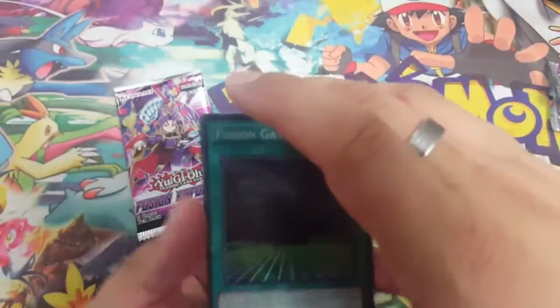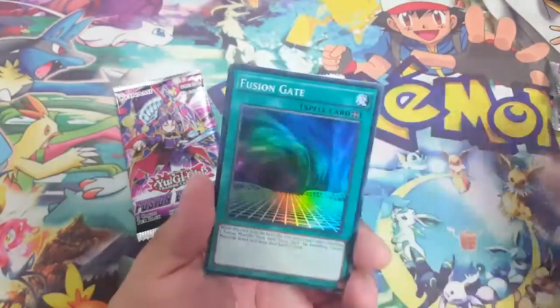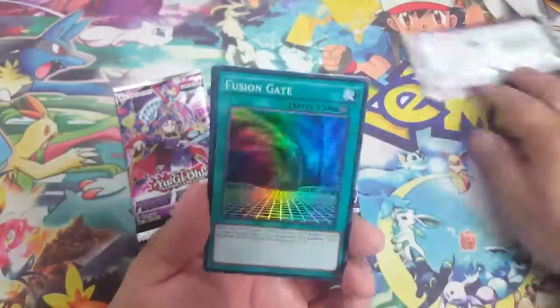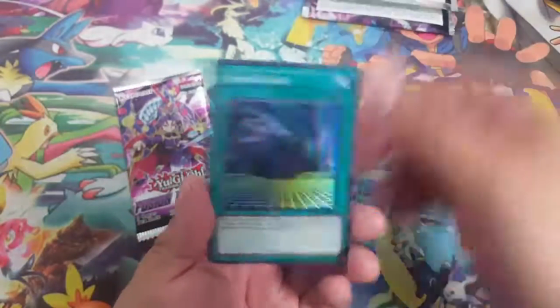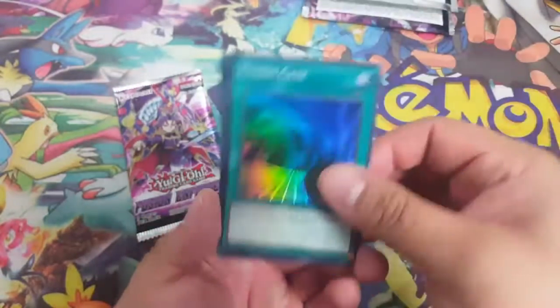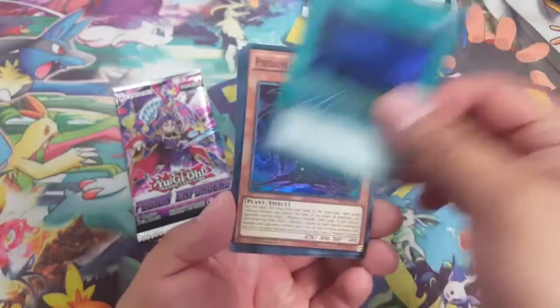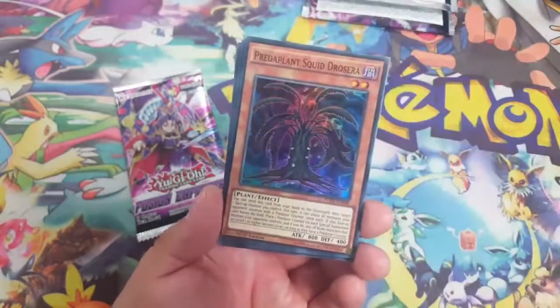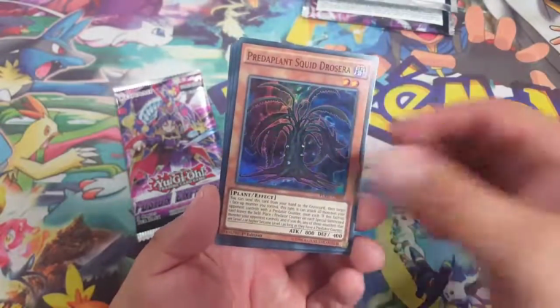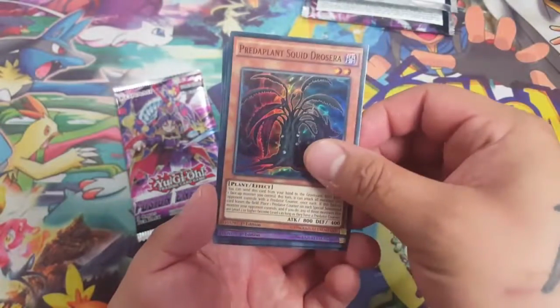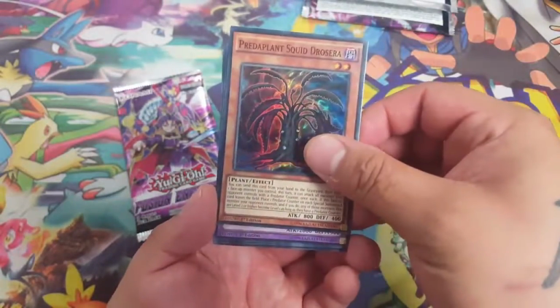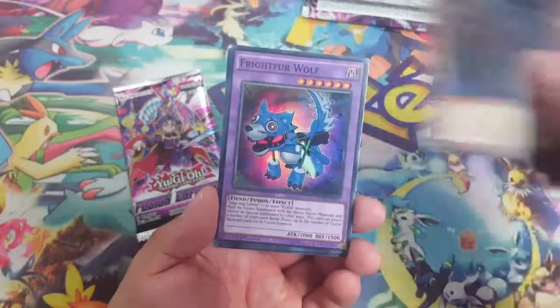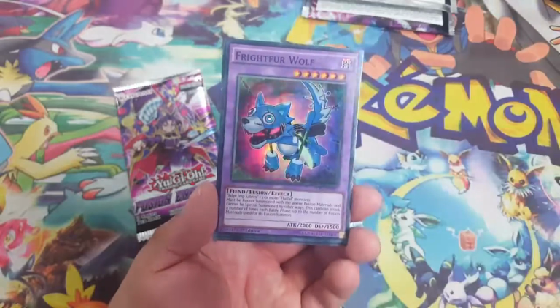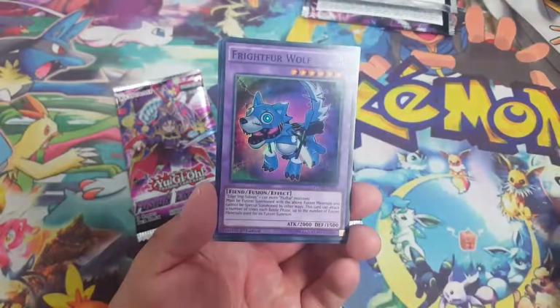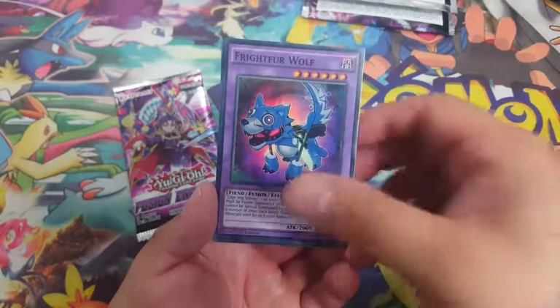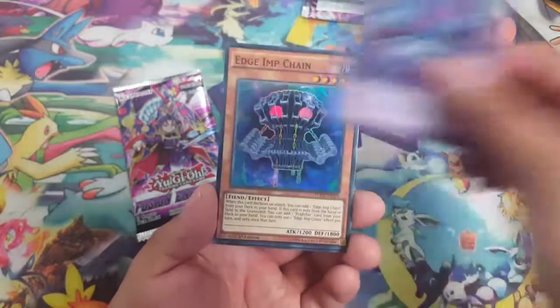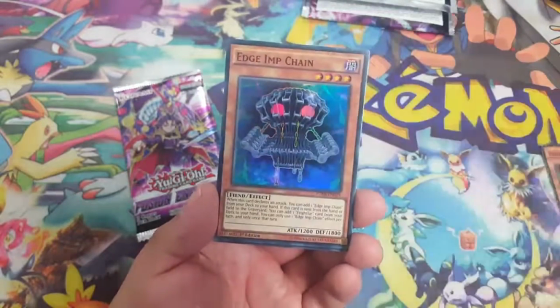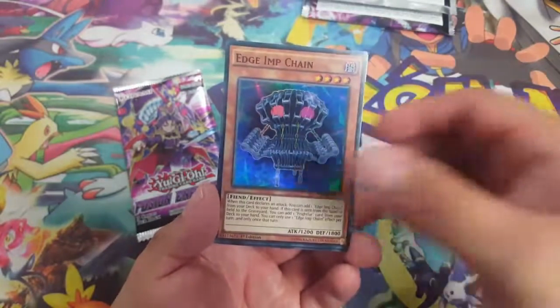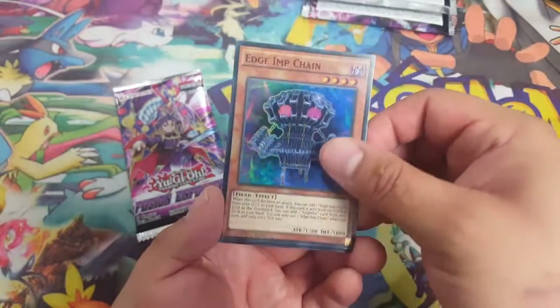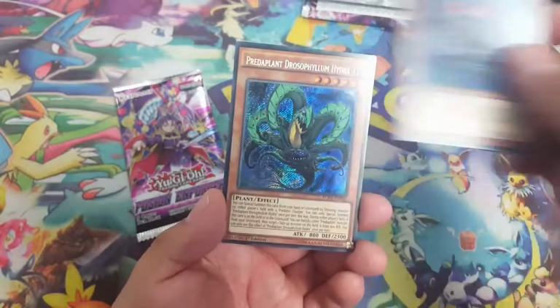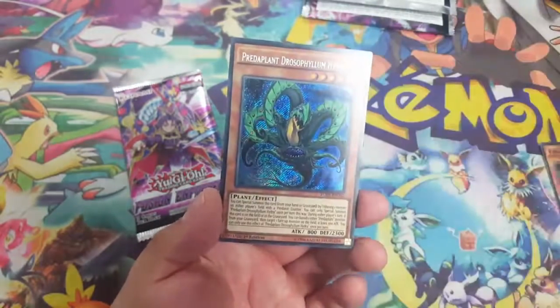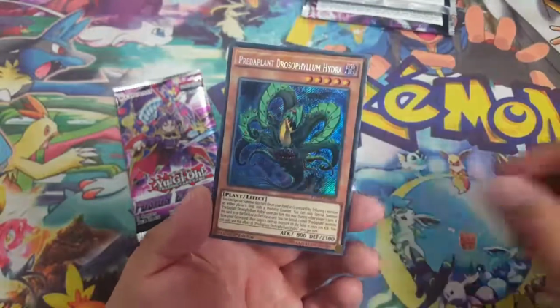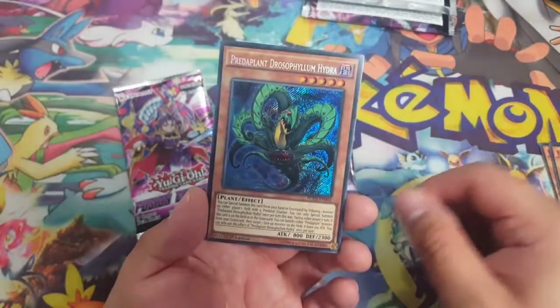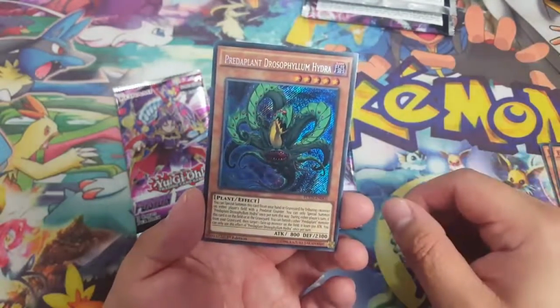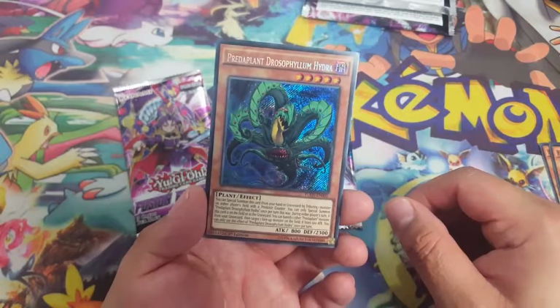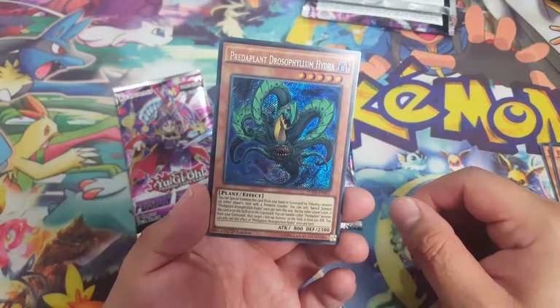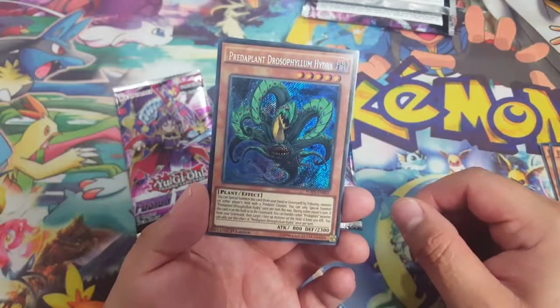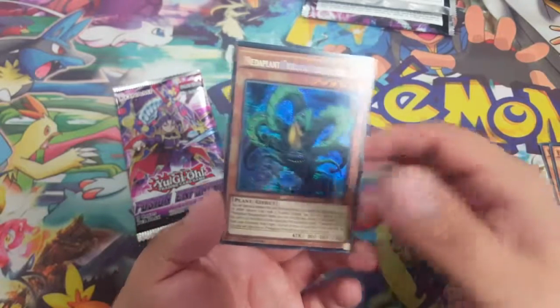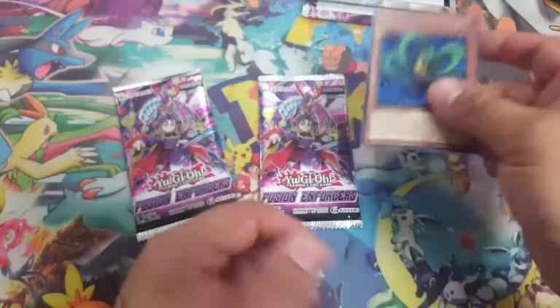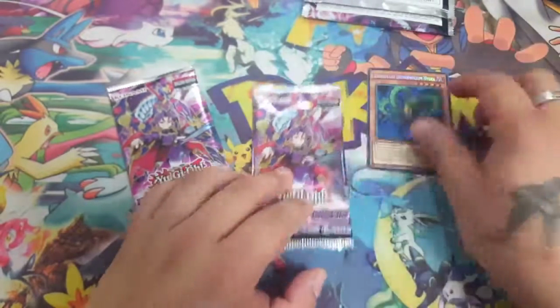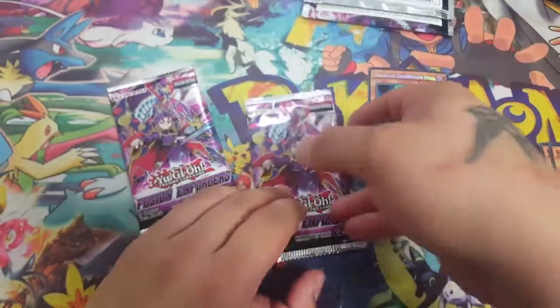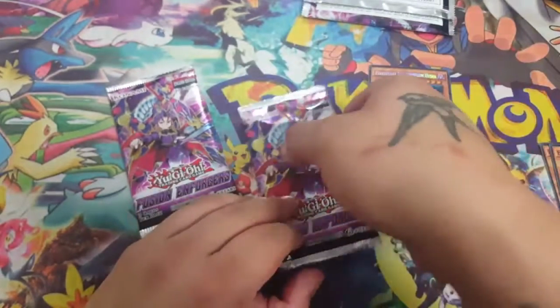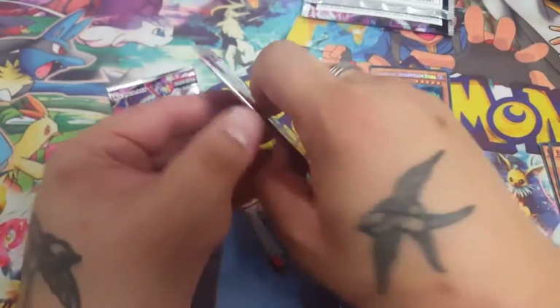We have Fusion Gates, Predaplant Frightful Wolf, Edge Imp Chain, and Predaplant Drosifilium Hydra for the secret.